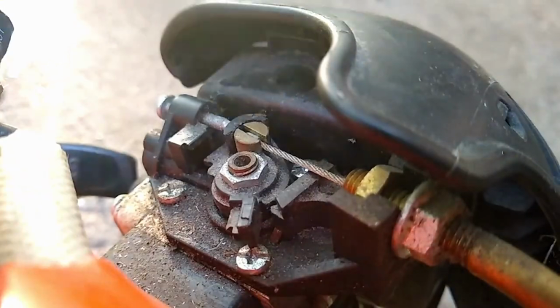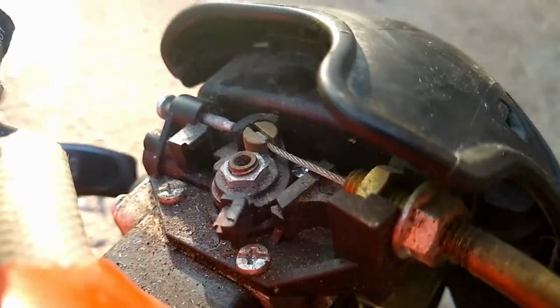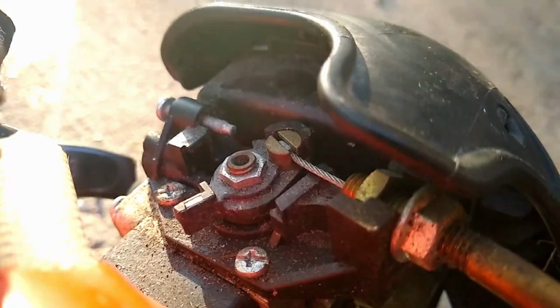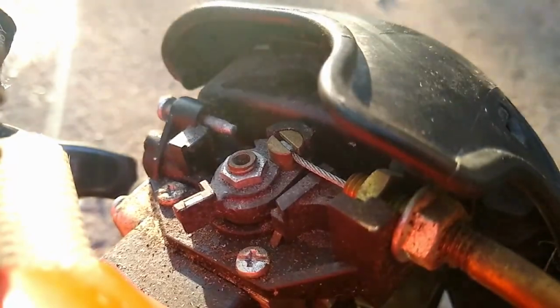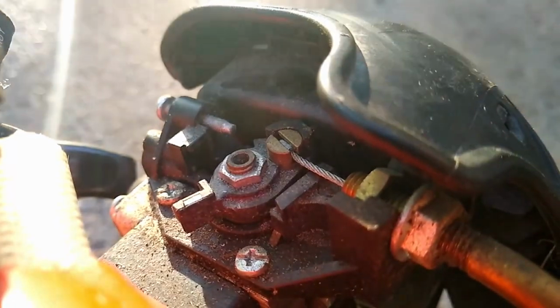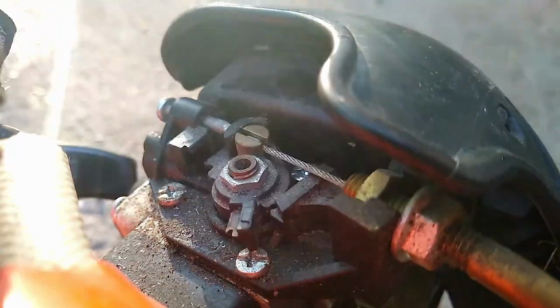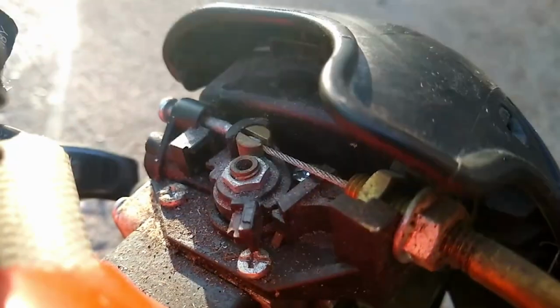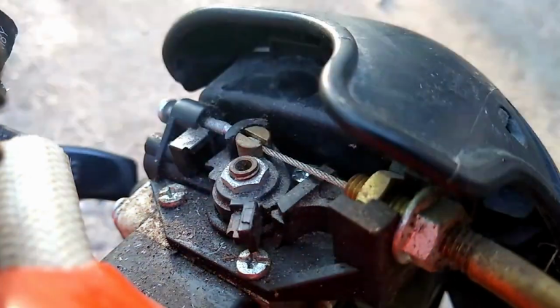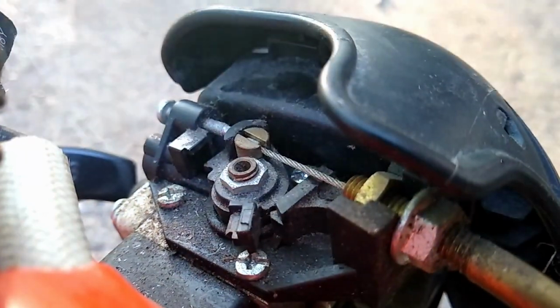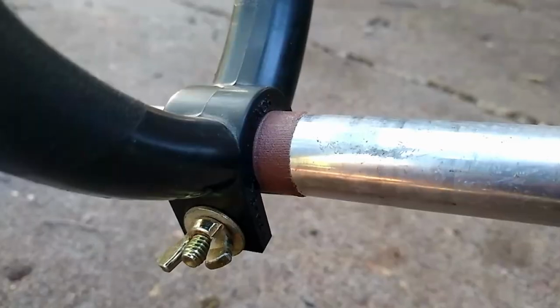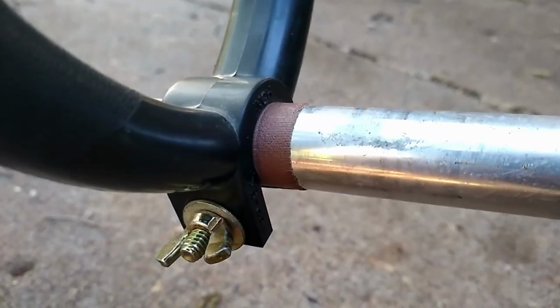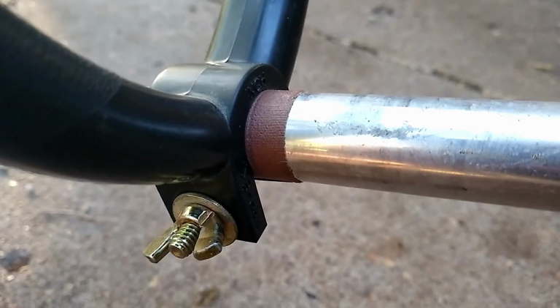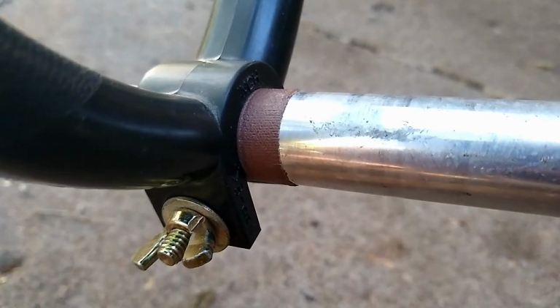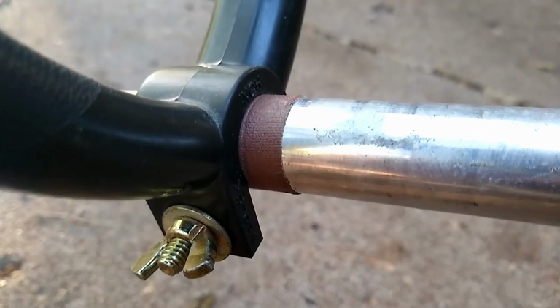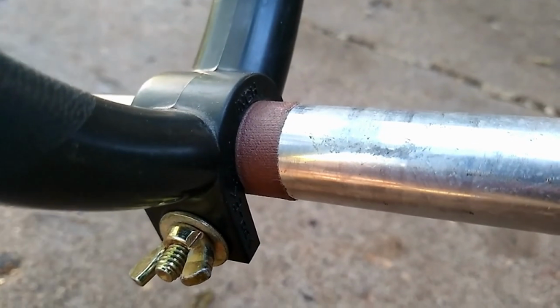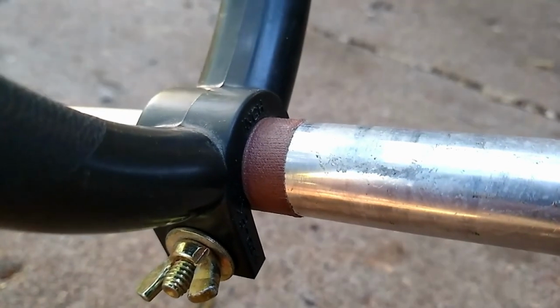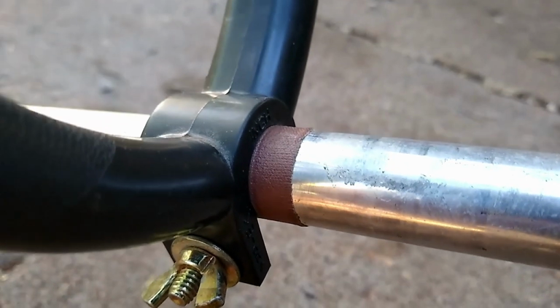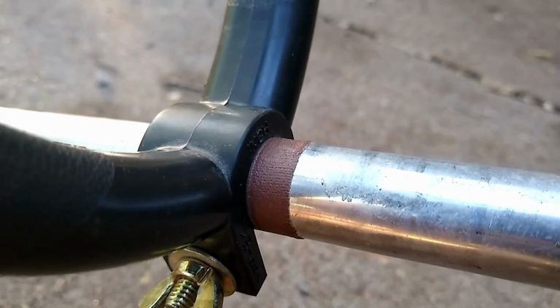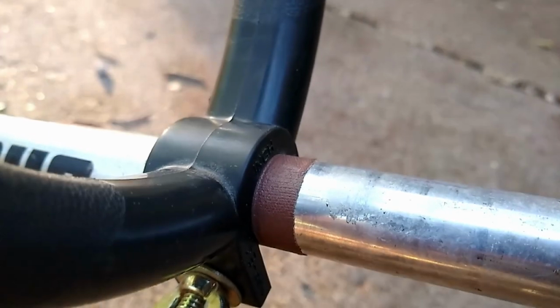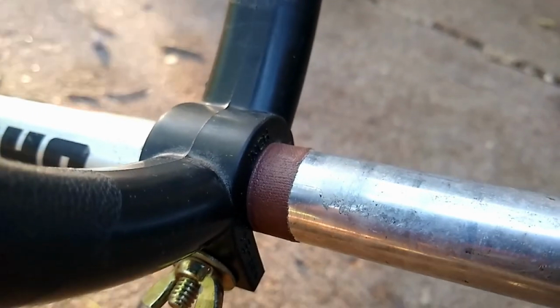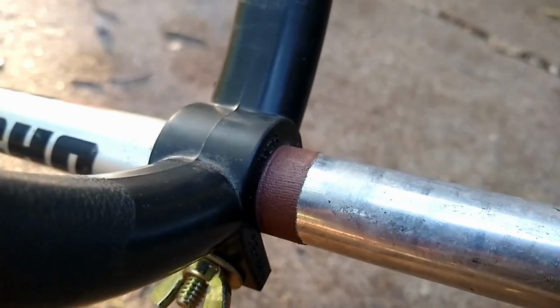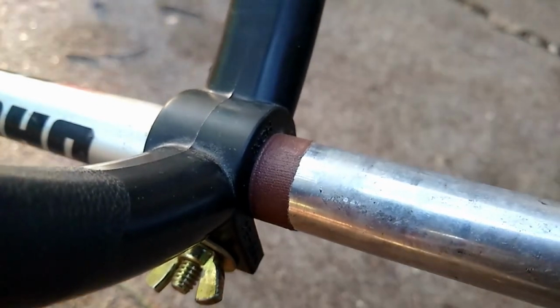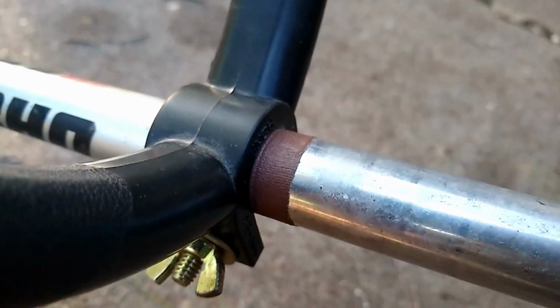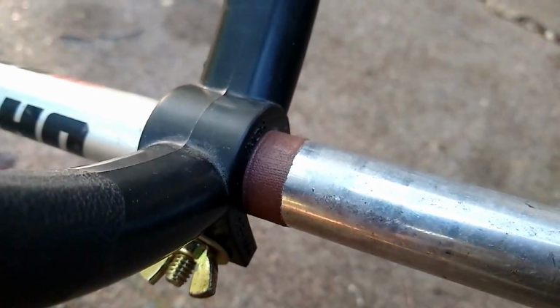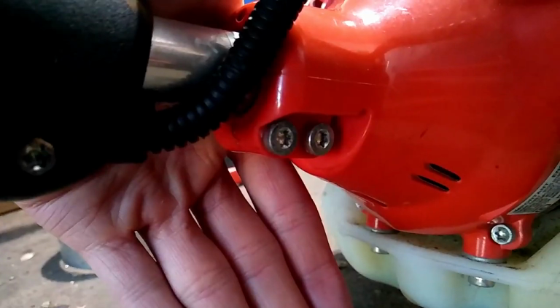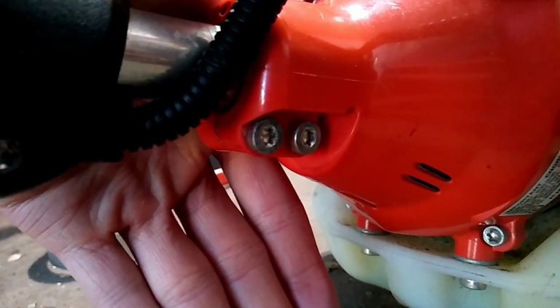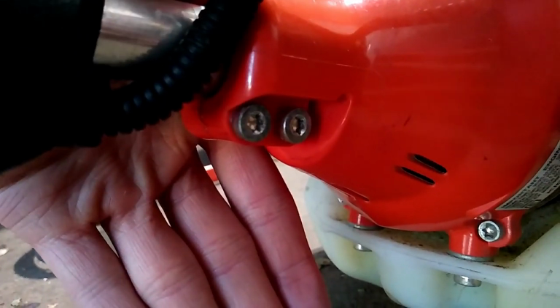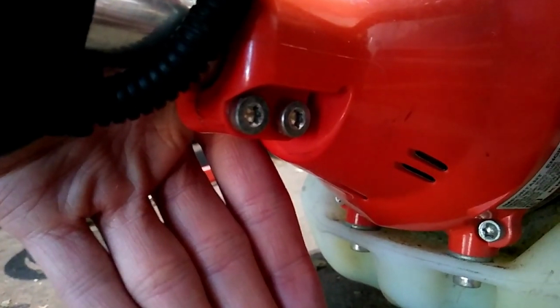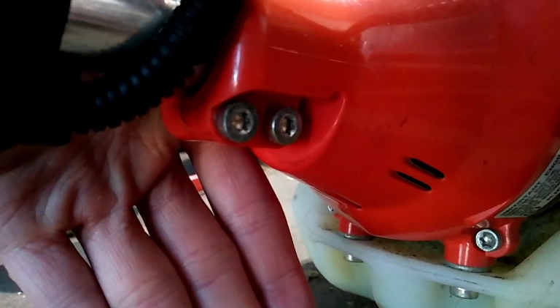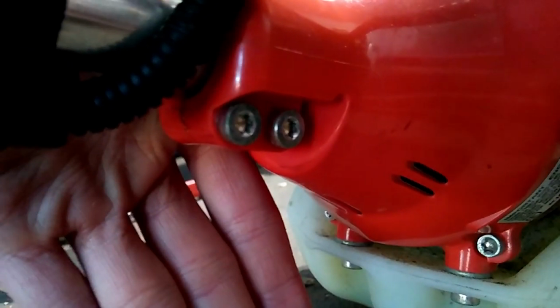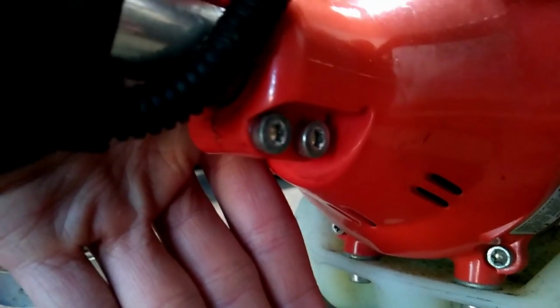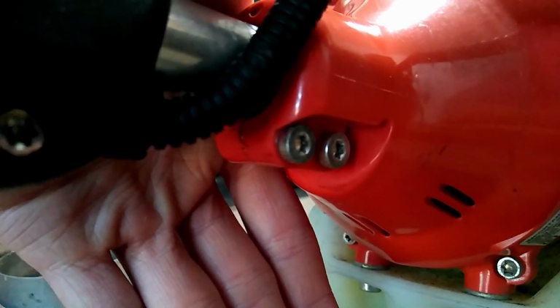The D handle was also a little loose, so I did have to tighten that down. I put a piece of tape there to help with grip. I also had to tighten down these two screws on the base of the trimmer.